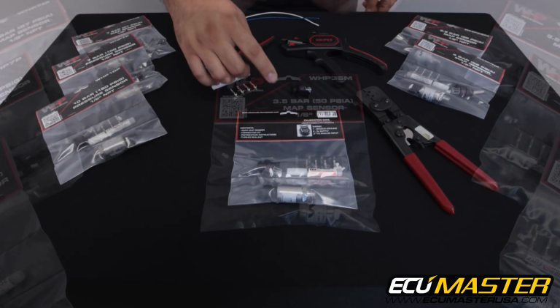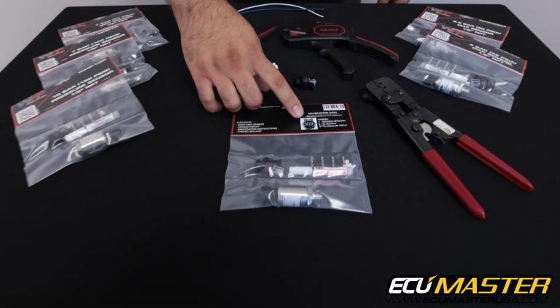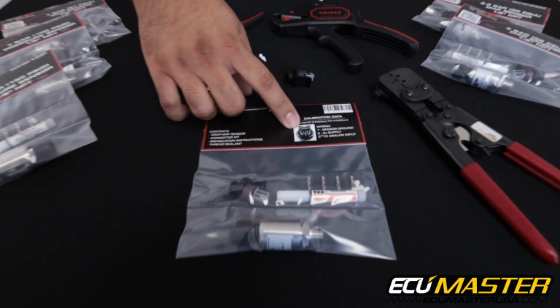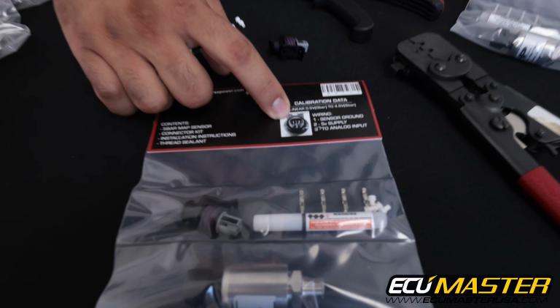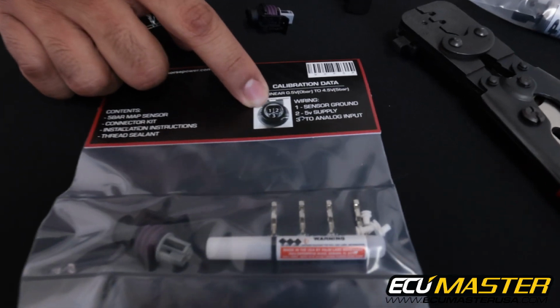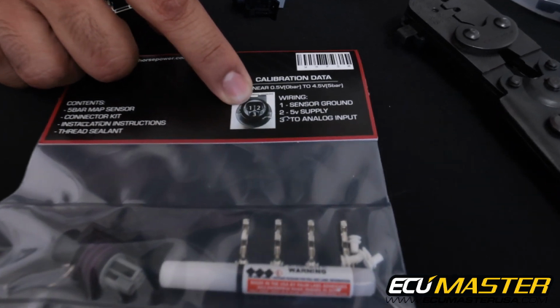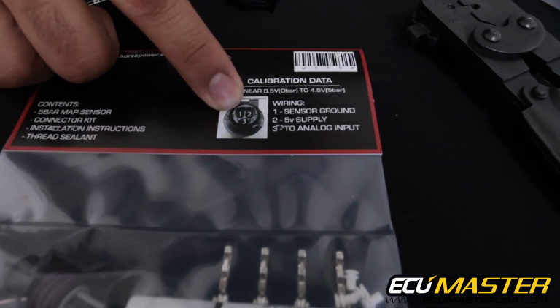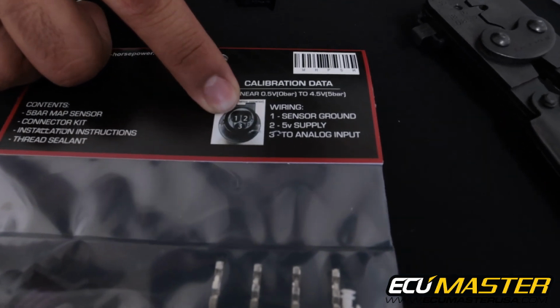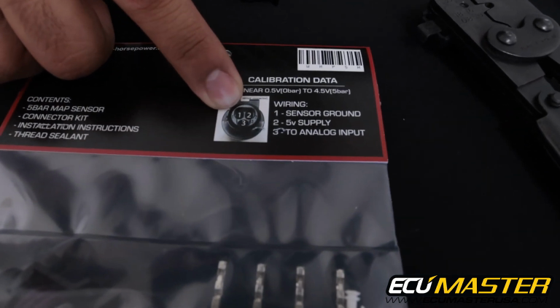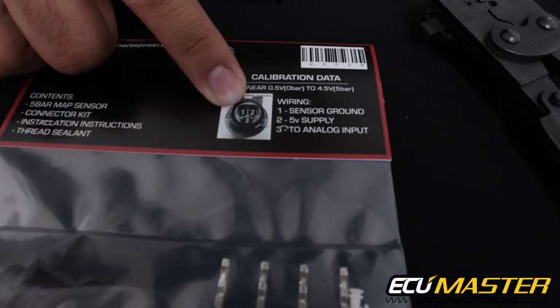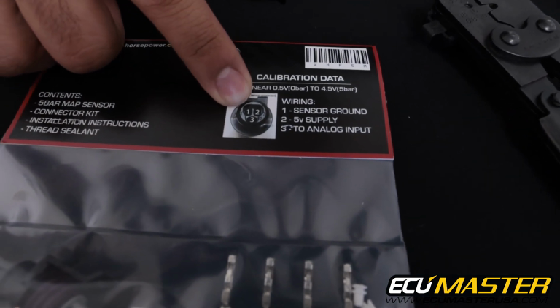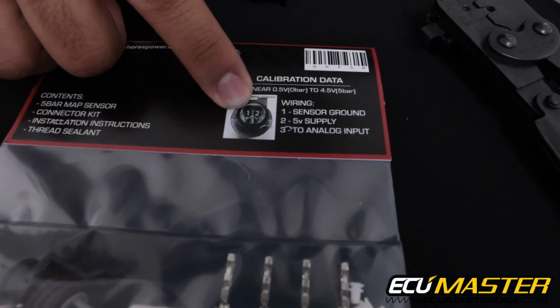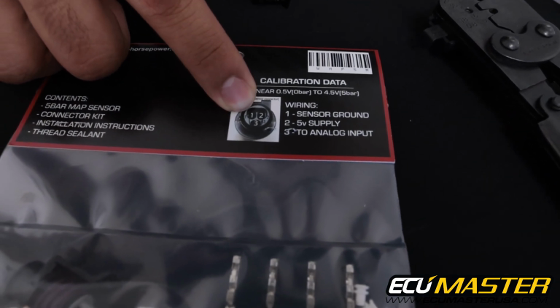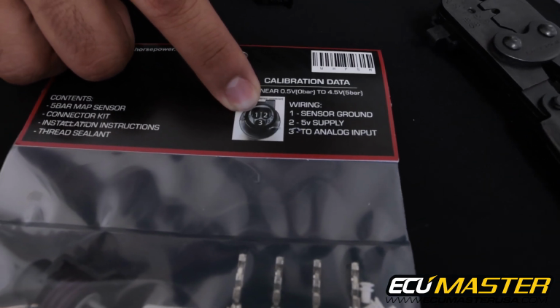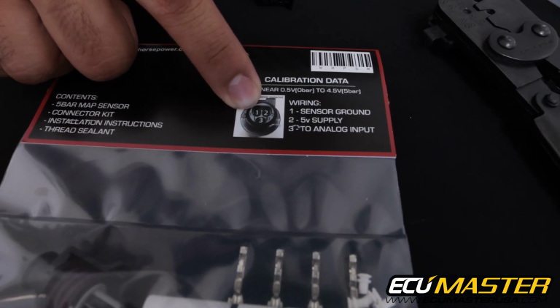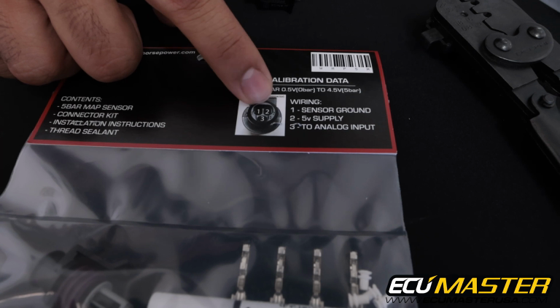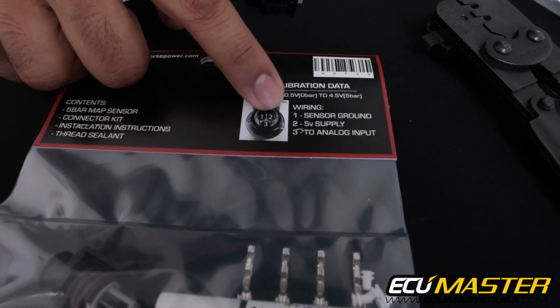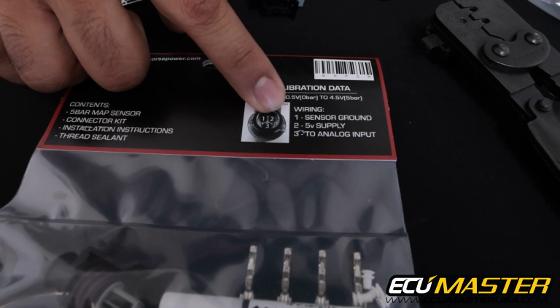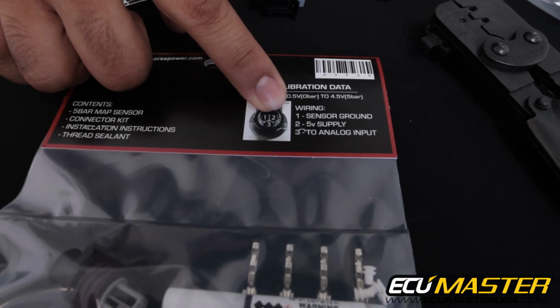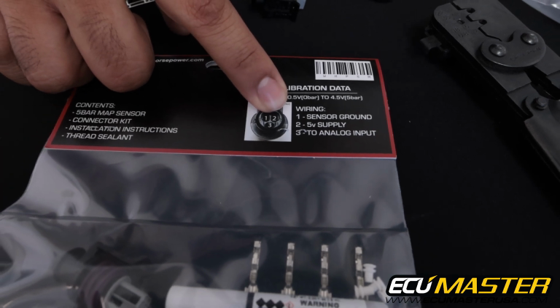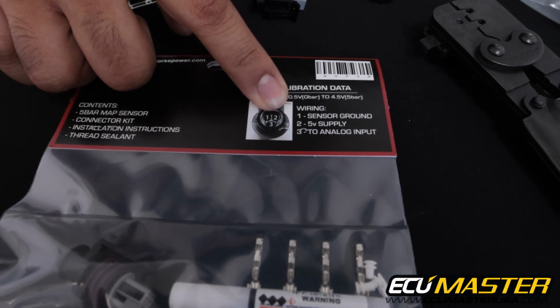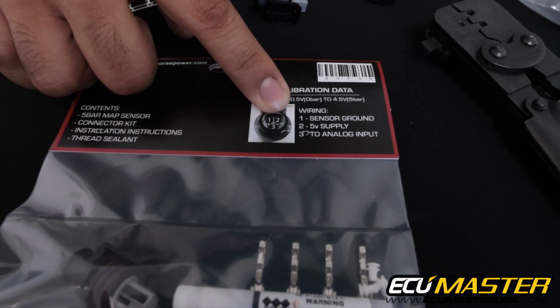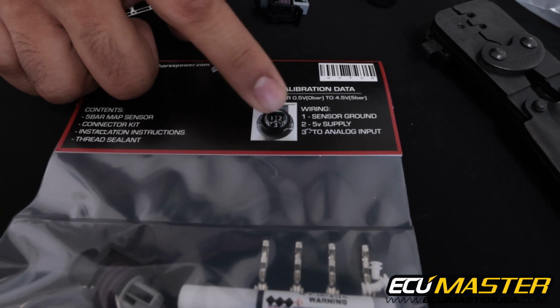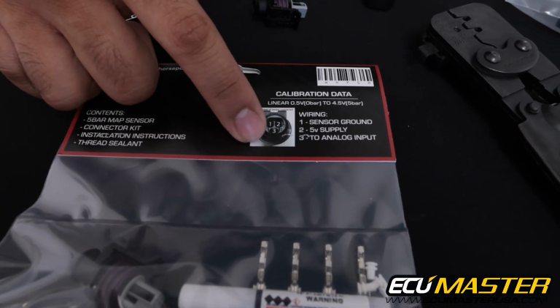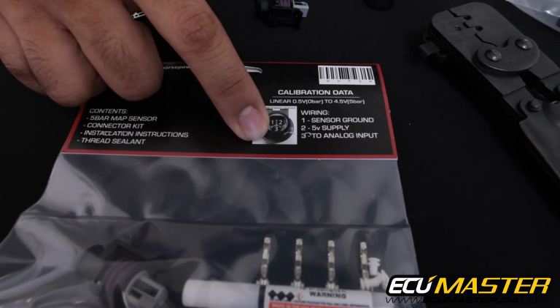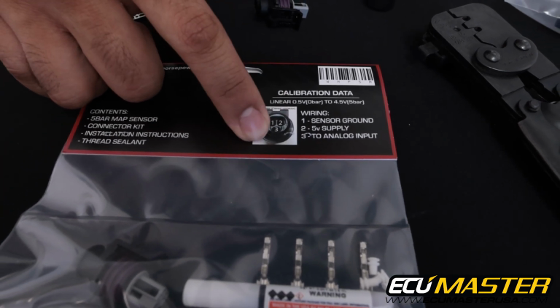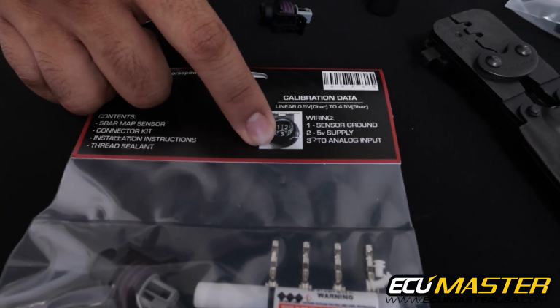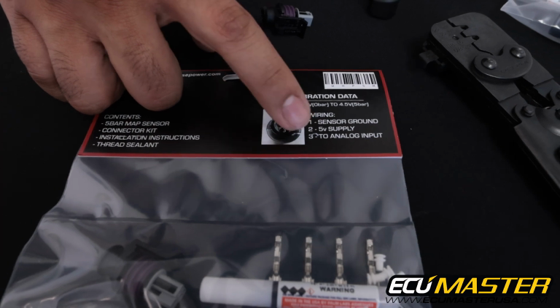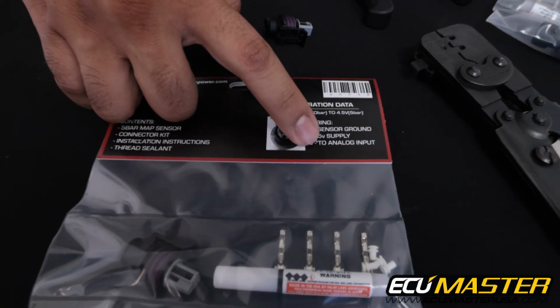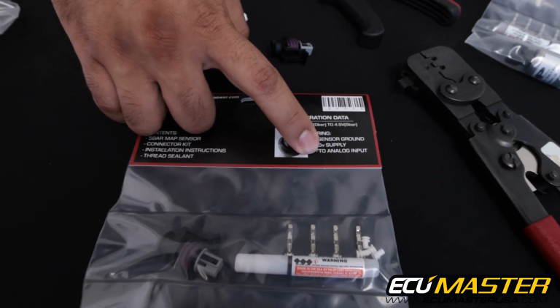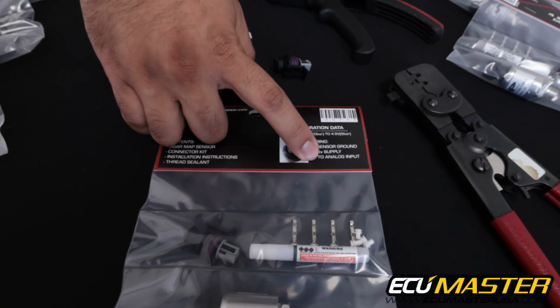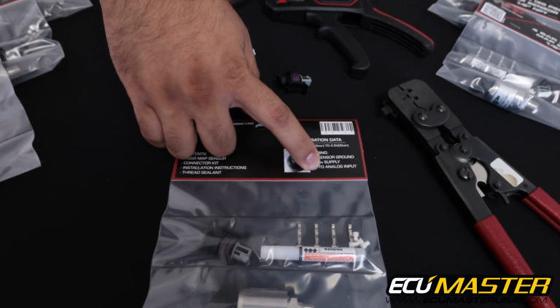The first thing you'll notice on the back of this package is that the pinout for the sensors is actually the same. Pin 1 is your sensor ground, pin 2 is the 5 volt supply to the sensor, and pin 3 is the sensor signal that goes to the analog input of your EMU.